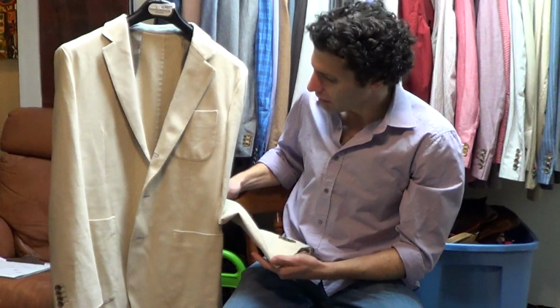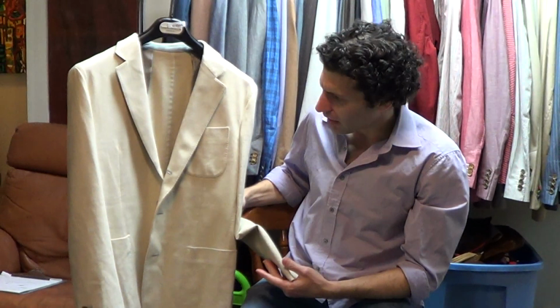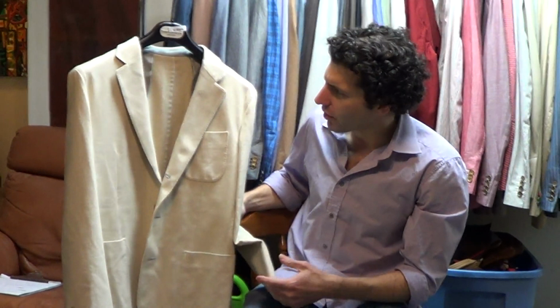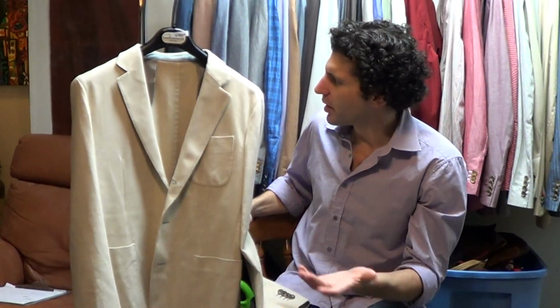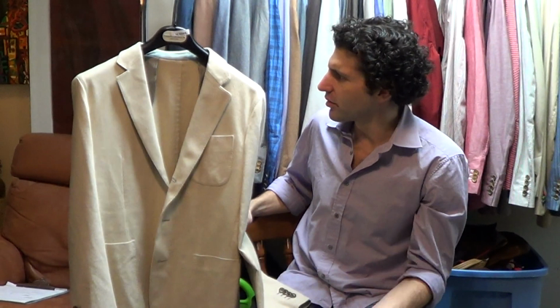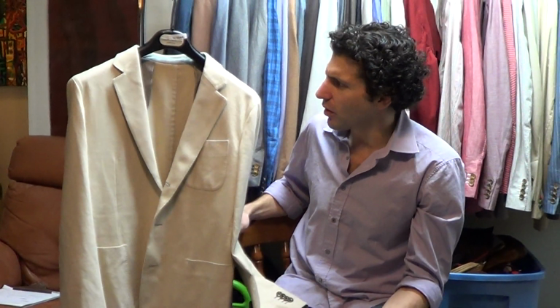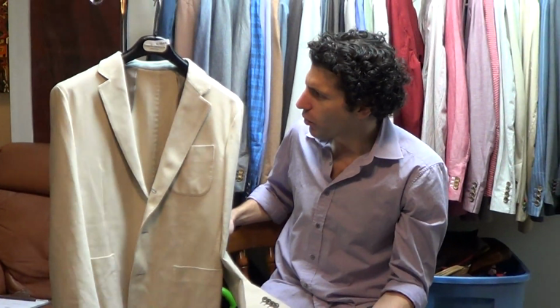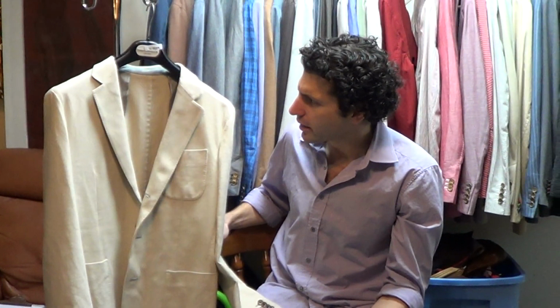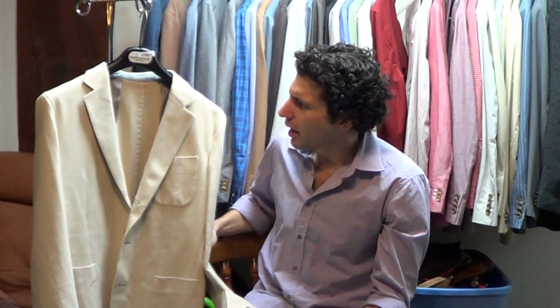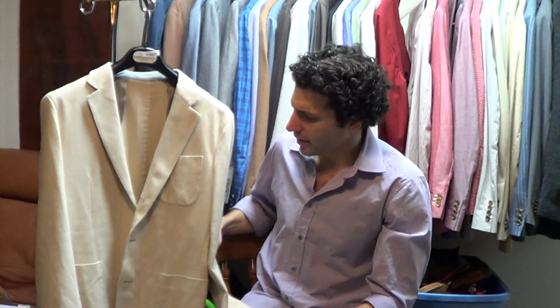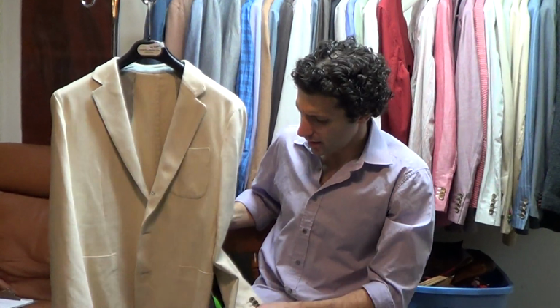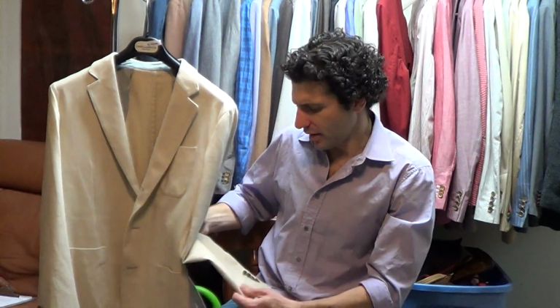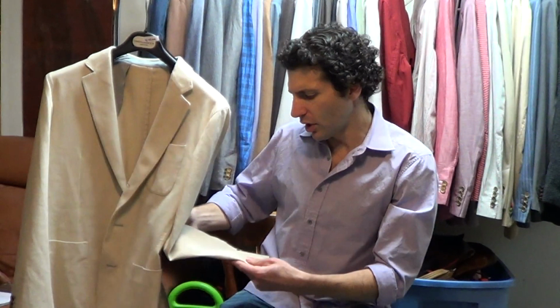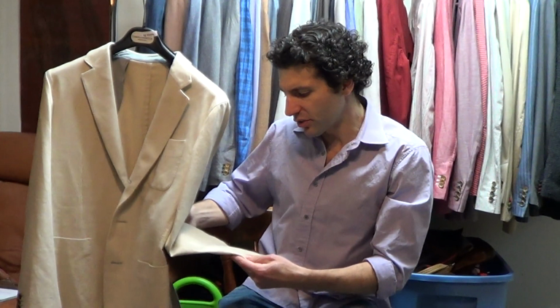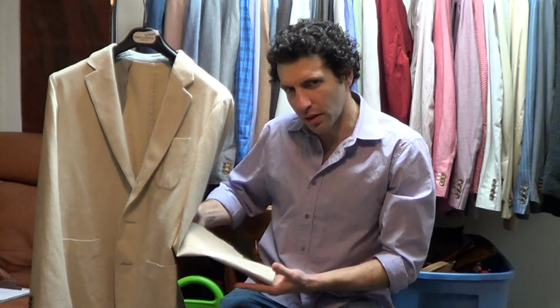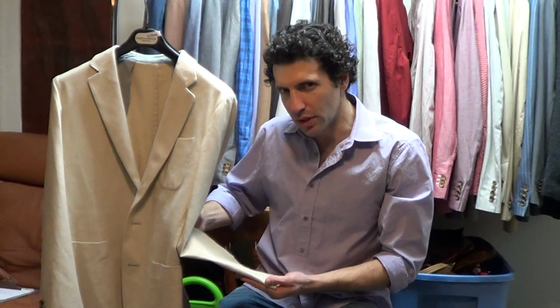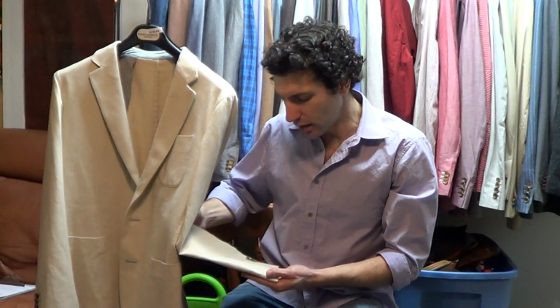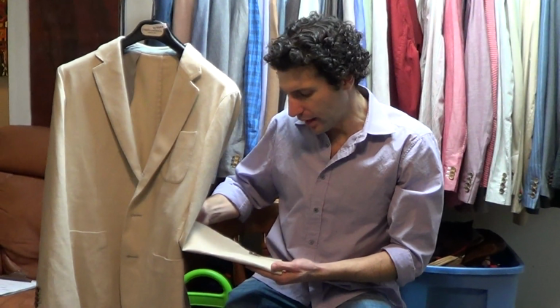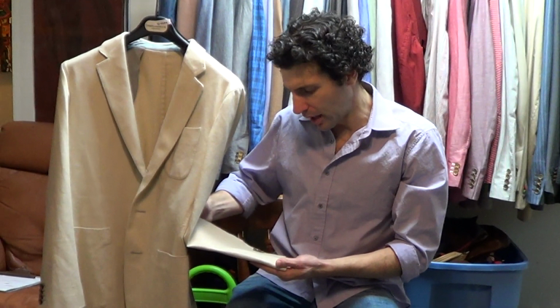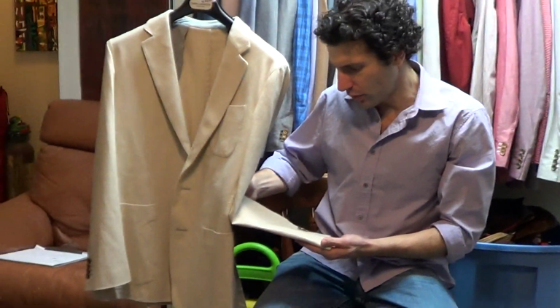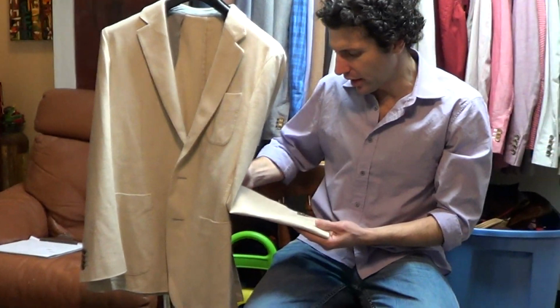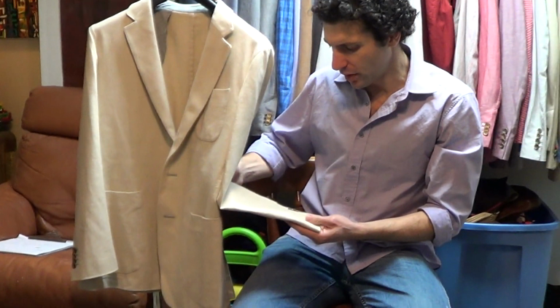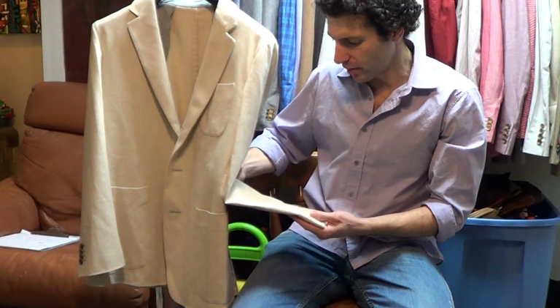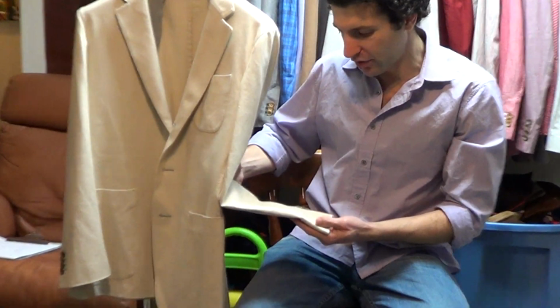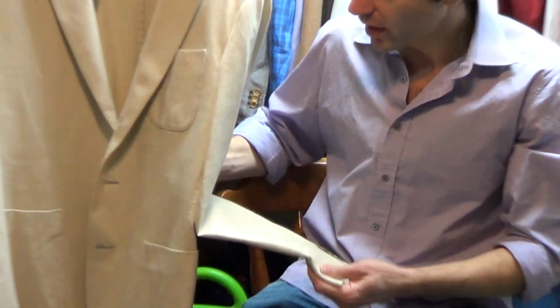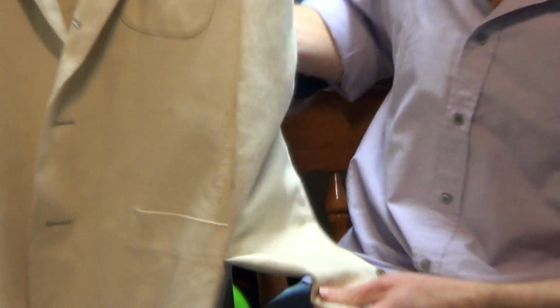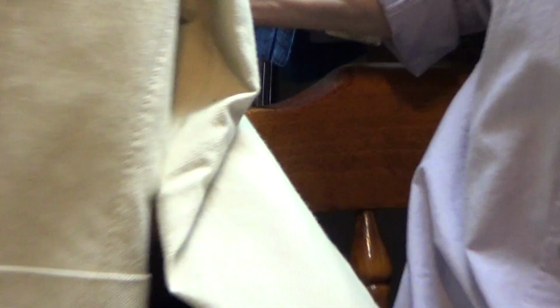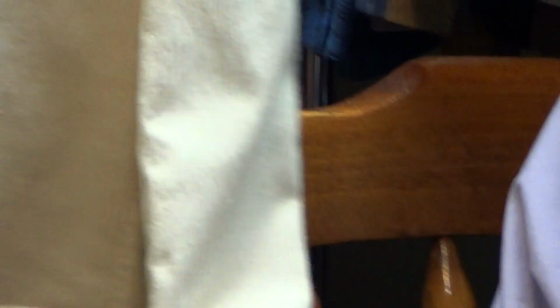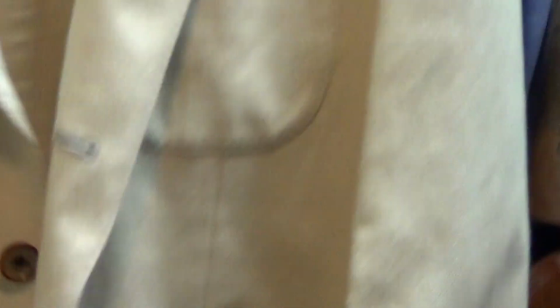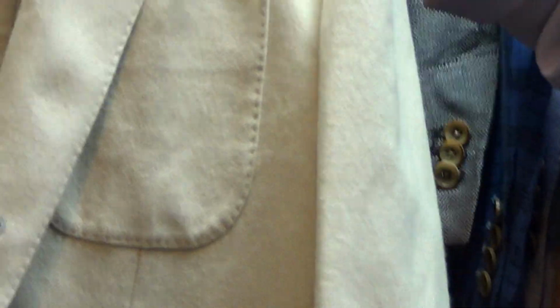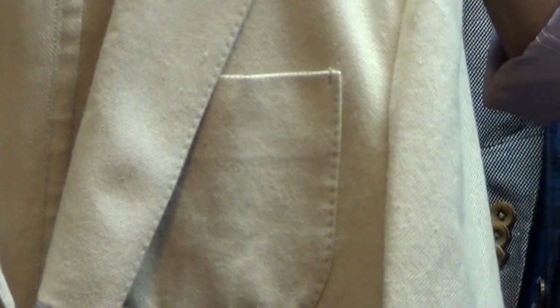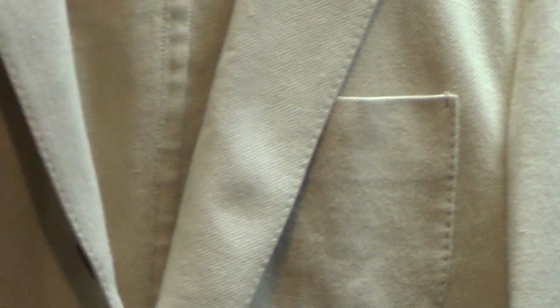It has an overall appearance of like an off-white, but if you look closely, they're like really light tan fibers woven together with some eggshell white fibers, and it really does create a nice look.